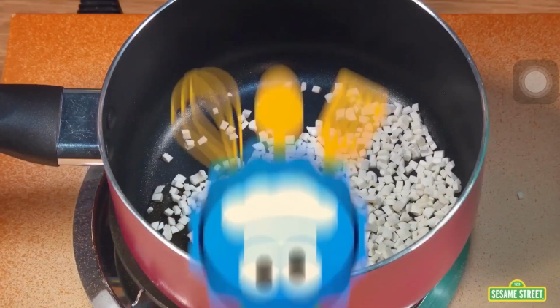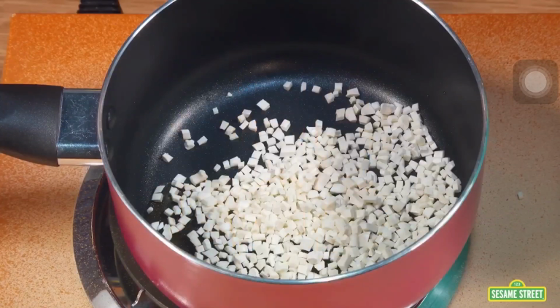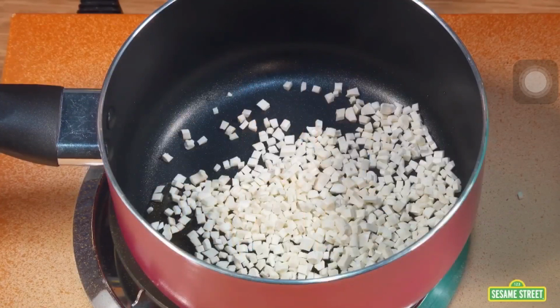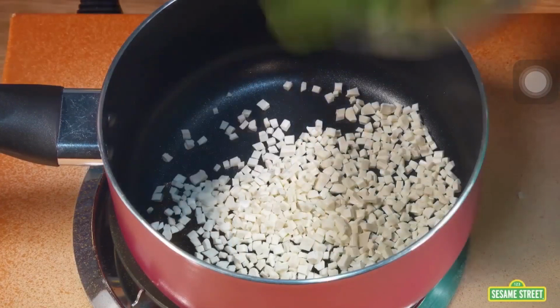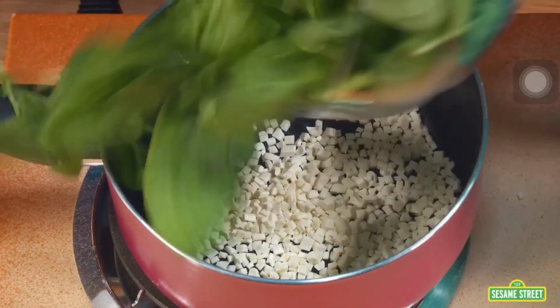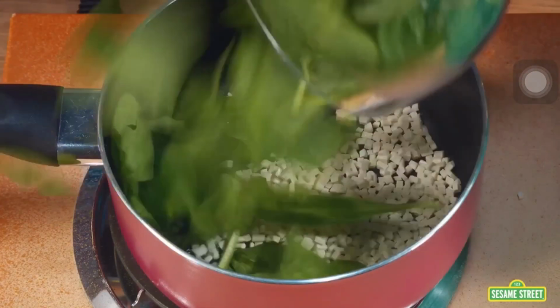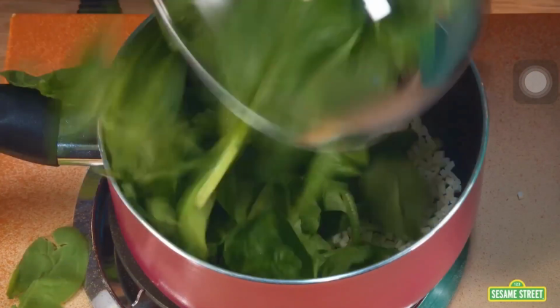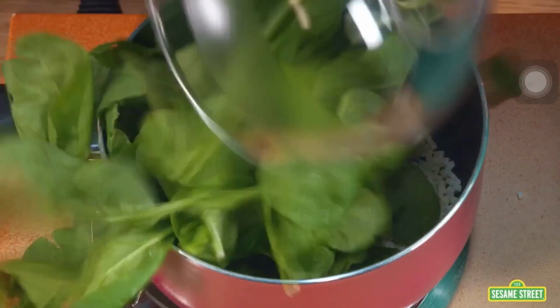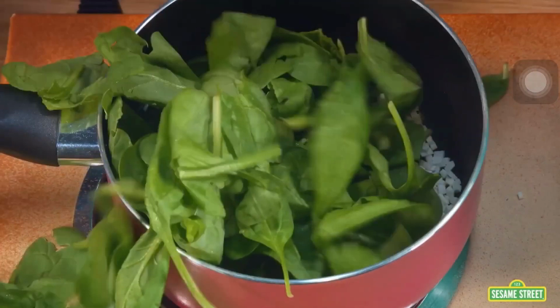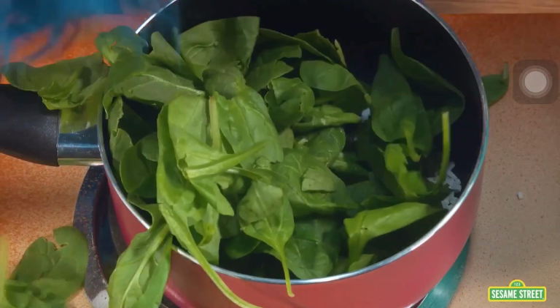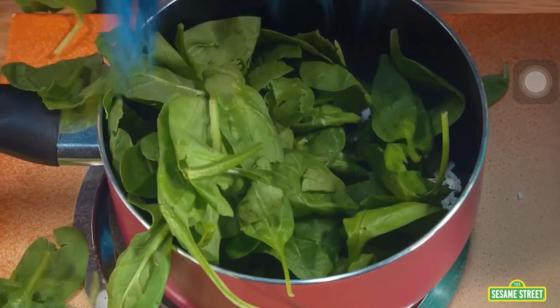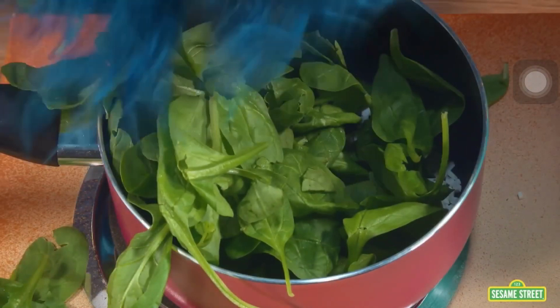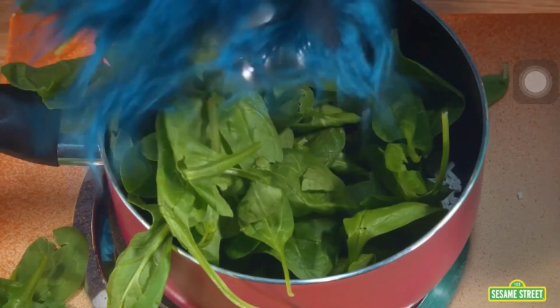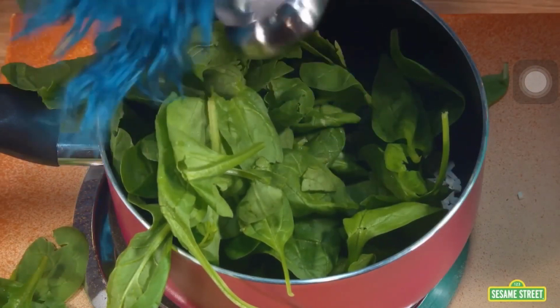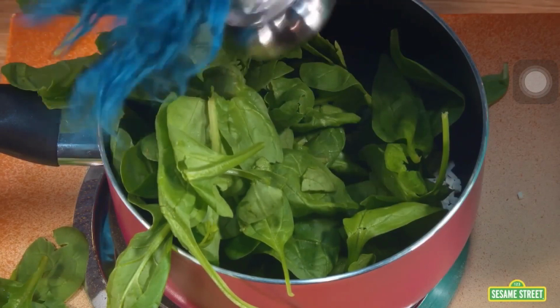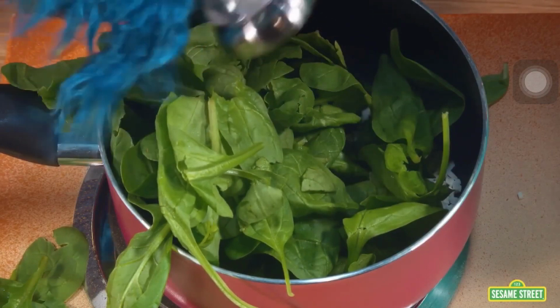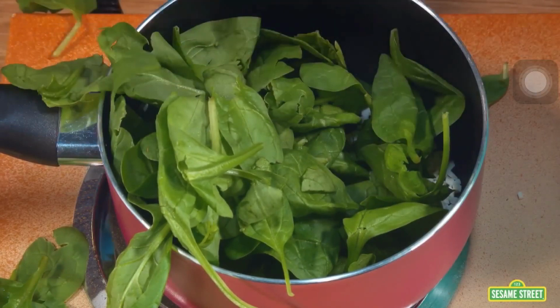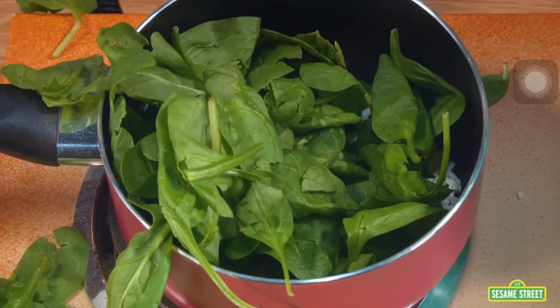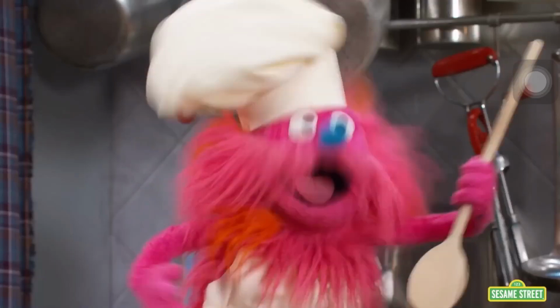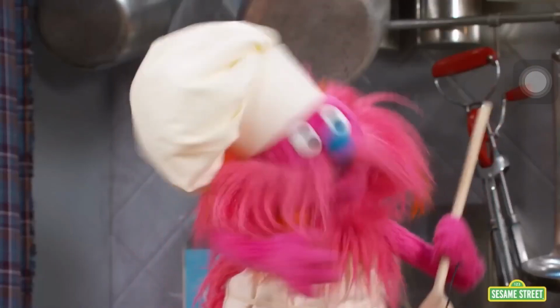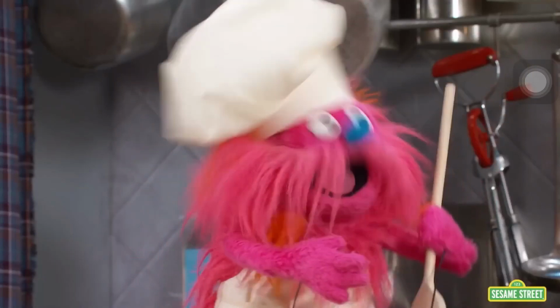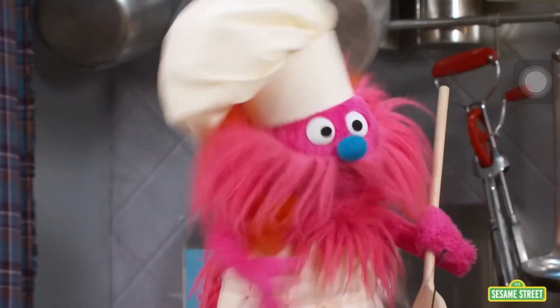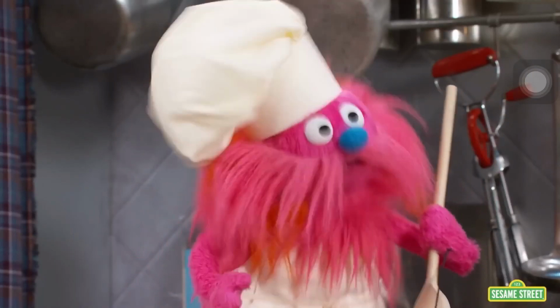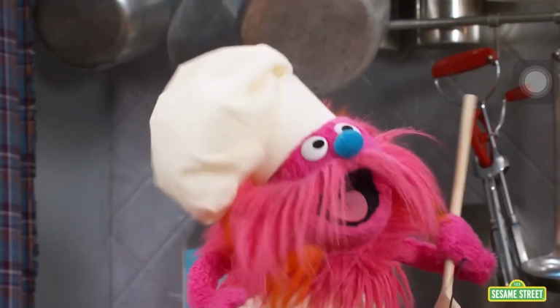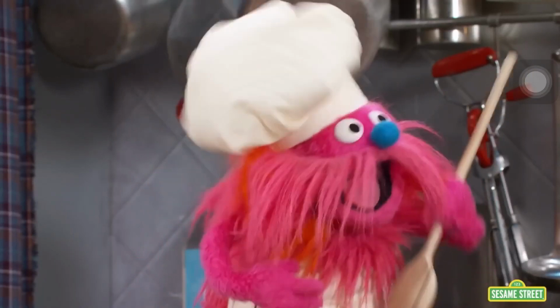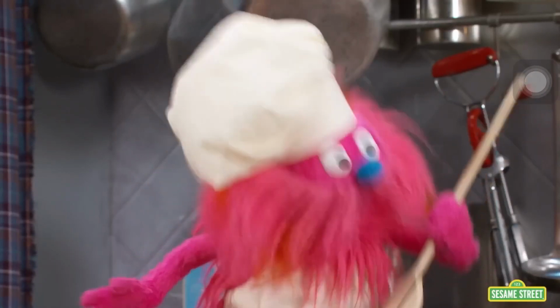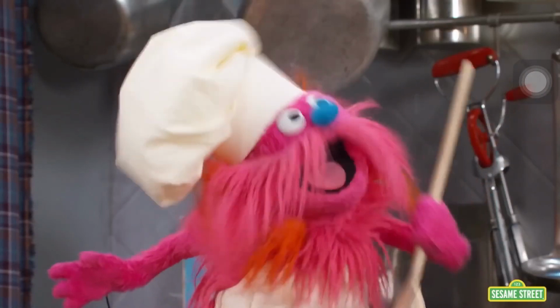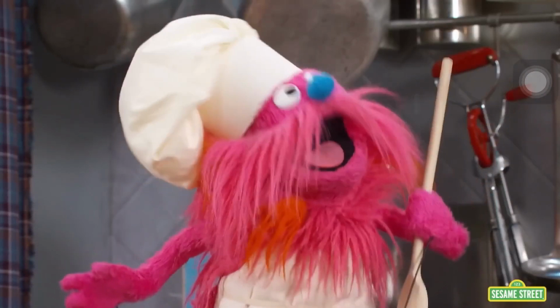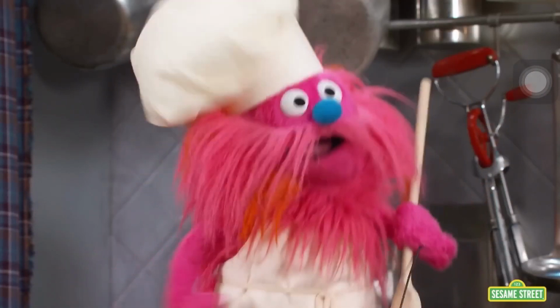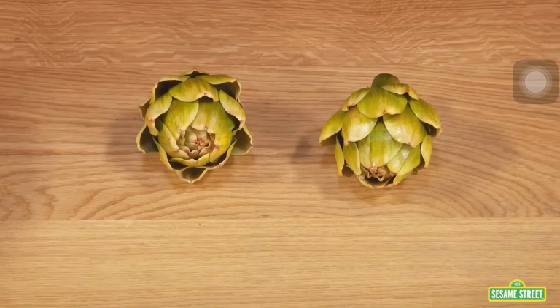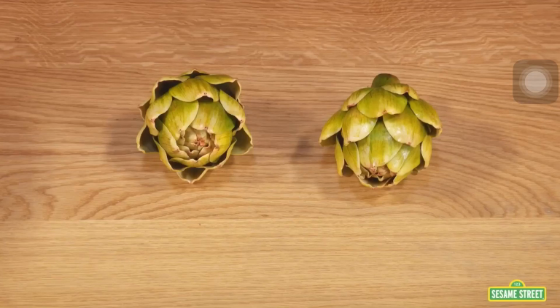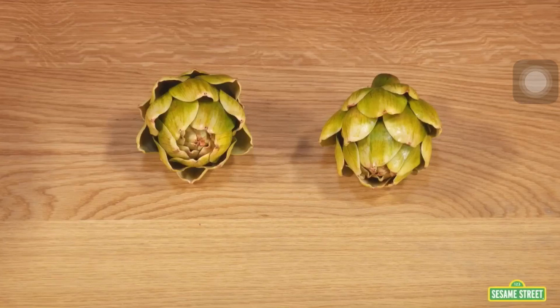Now add spinach and salt. Spinach and salt. Now take the artichokes out of the pot and chop them into pieces. Chopping artichokes.